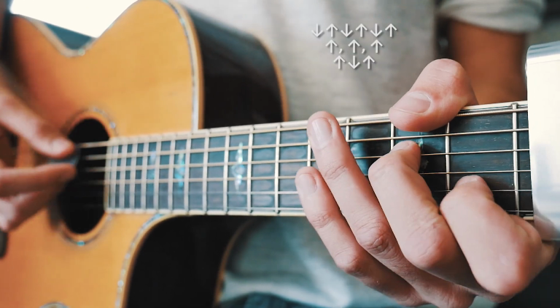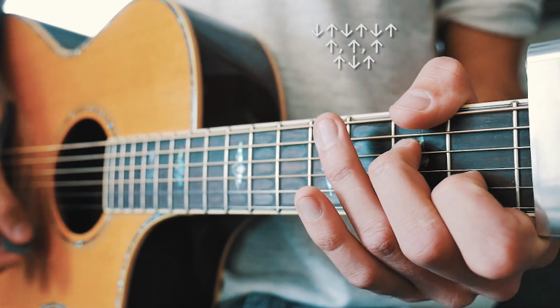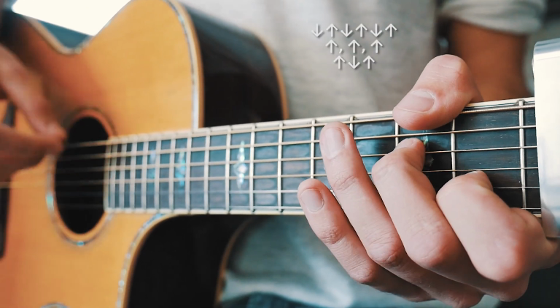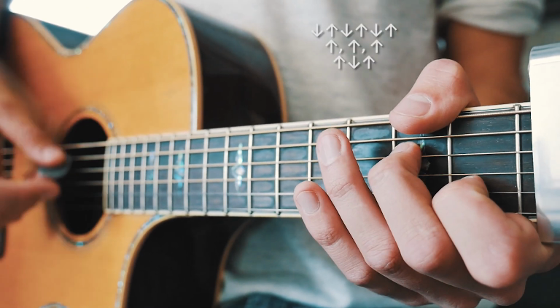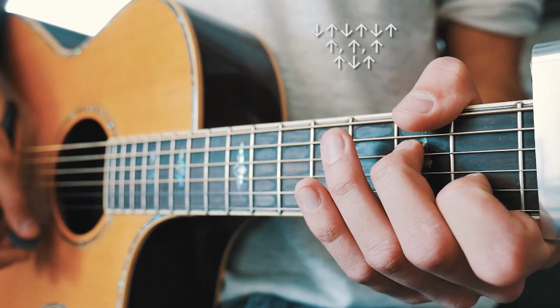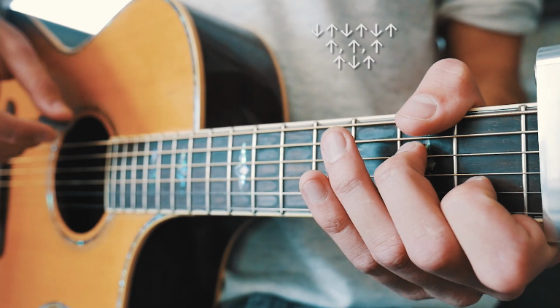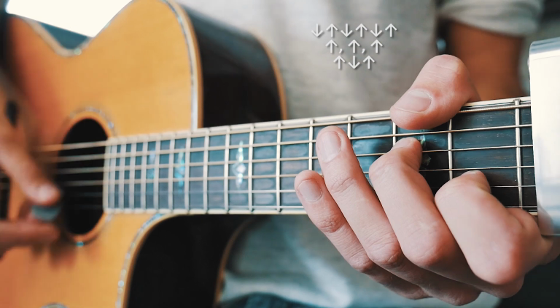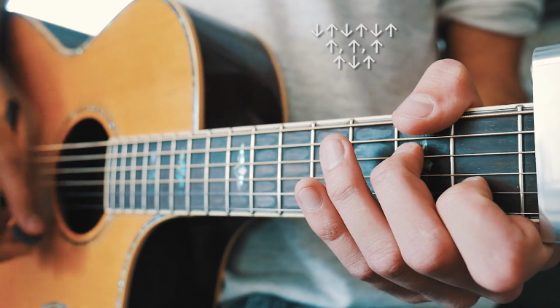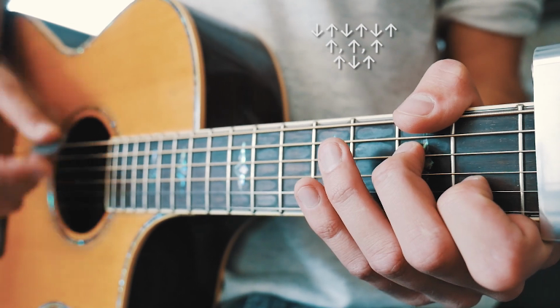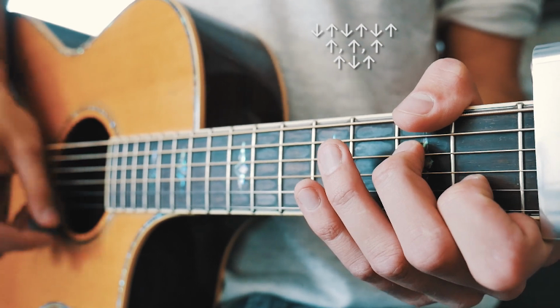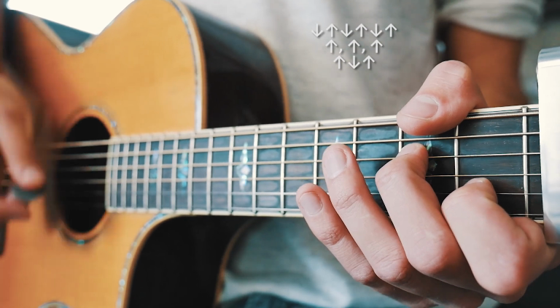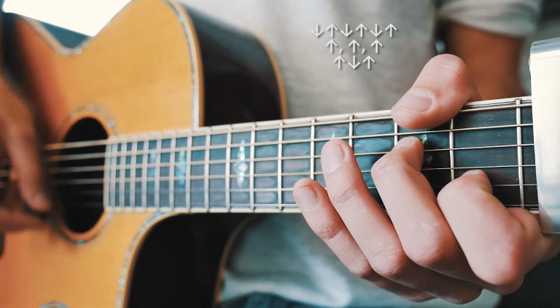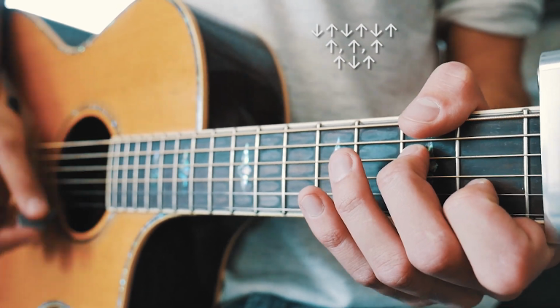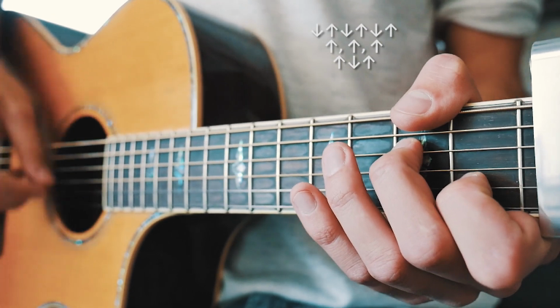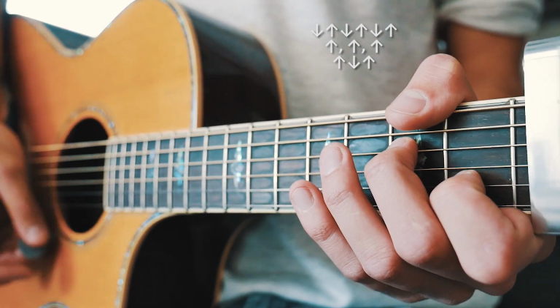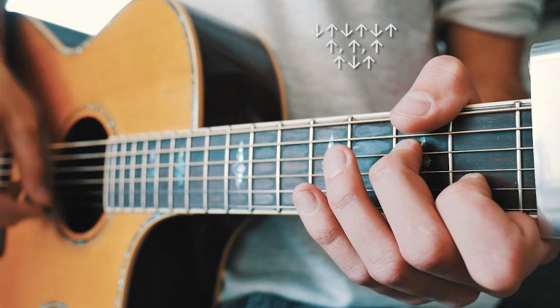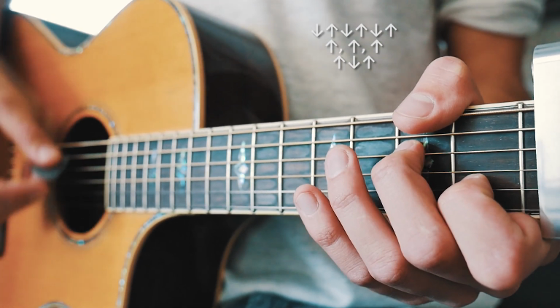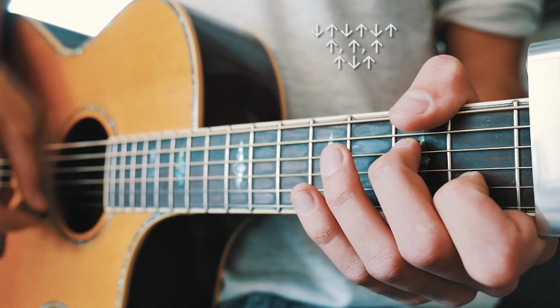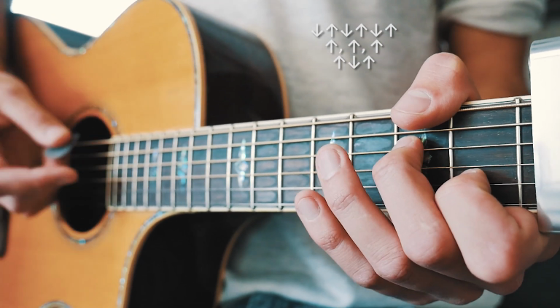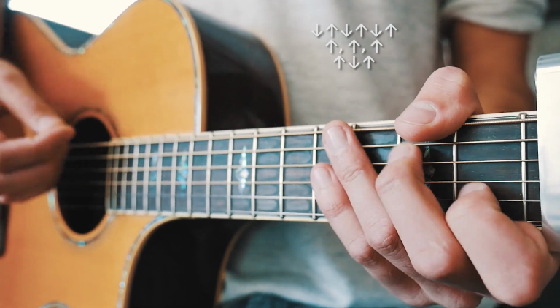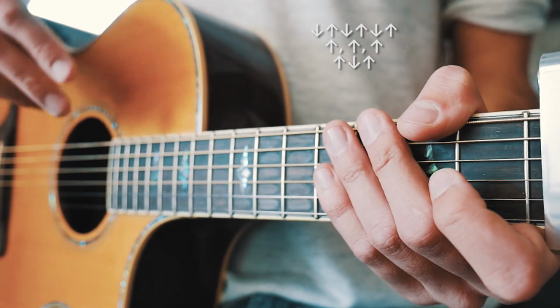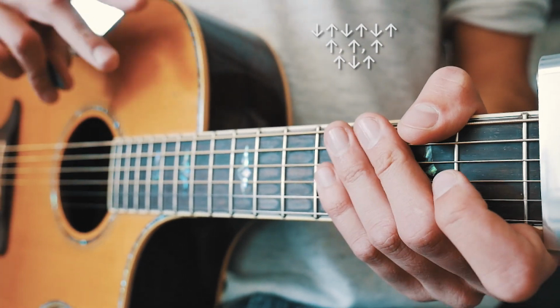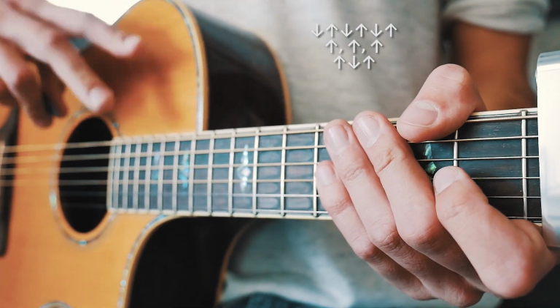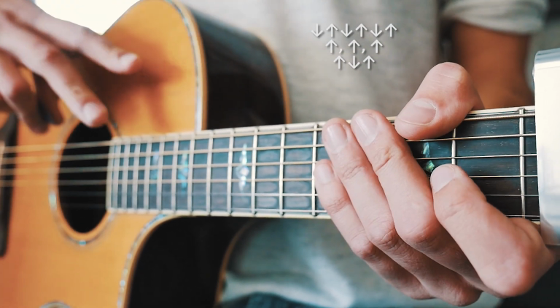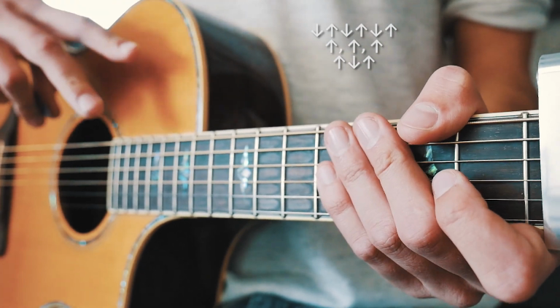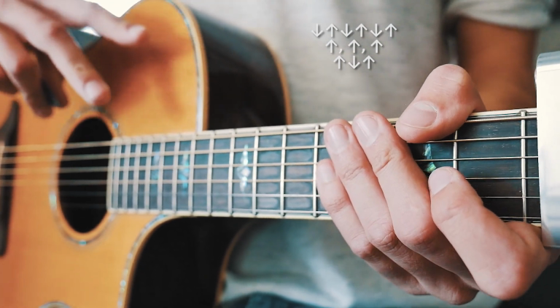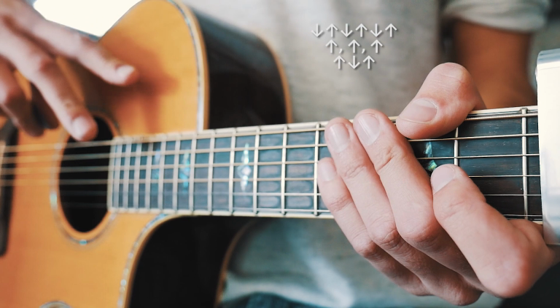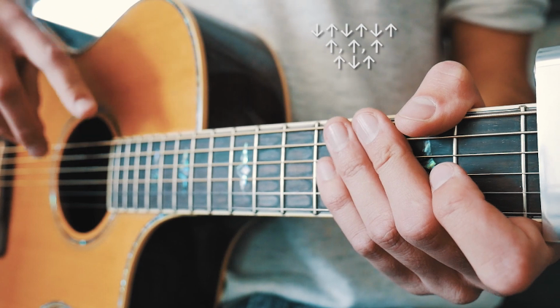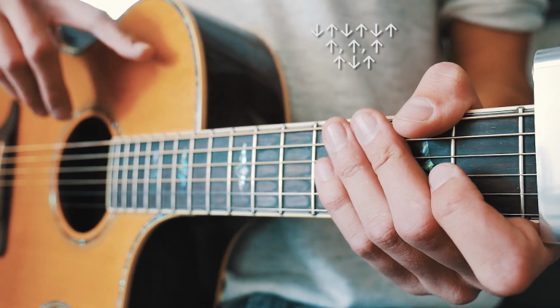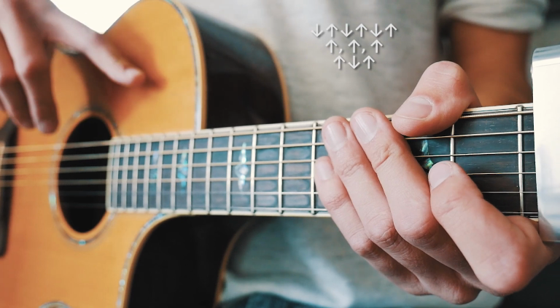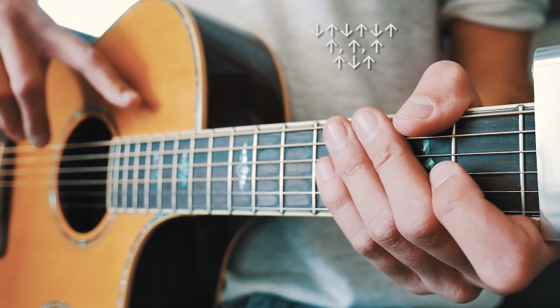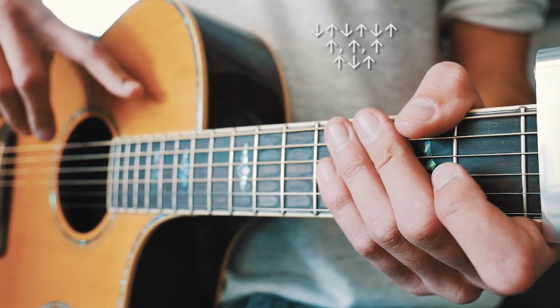We're going to do that same exact strum pattern — down, up, down, up, down, up, up, up, up, down, up — but instead of doing it twice like we did for the rest of the song, we're just going to do it once.